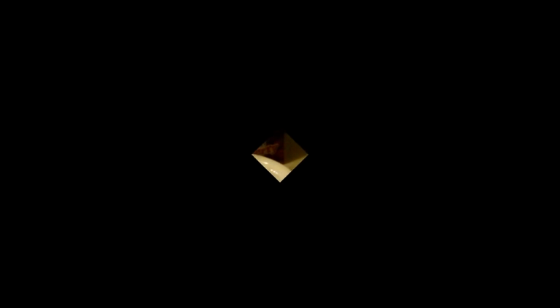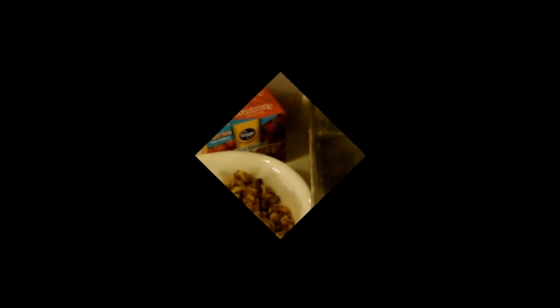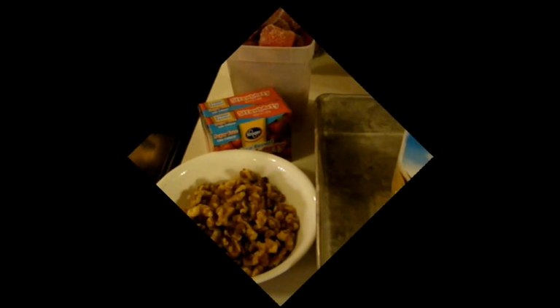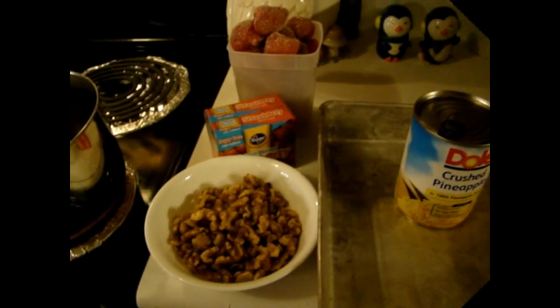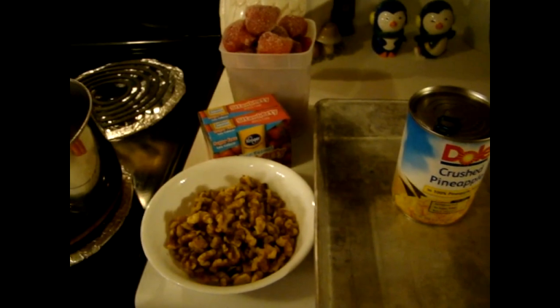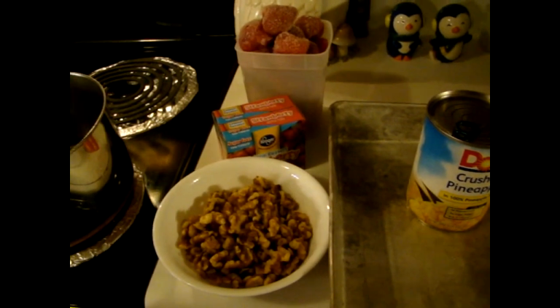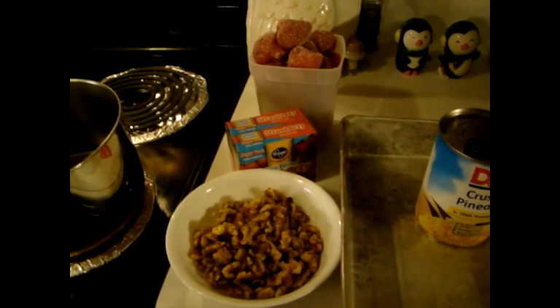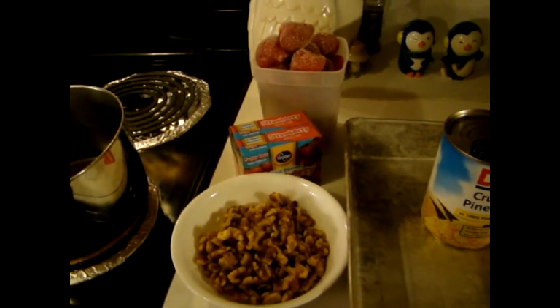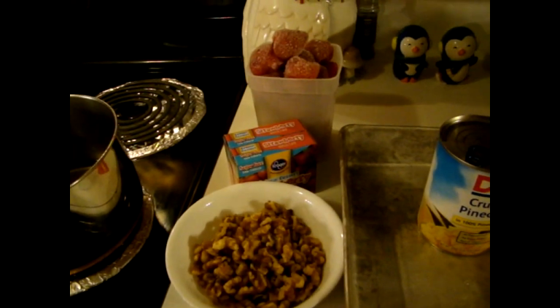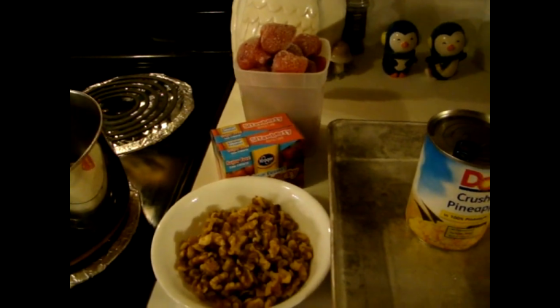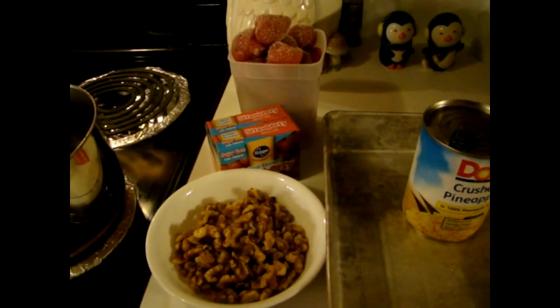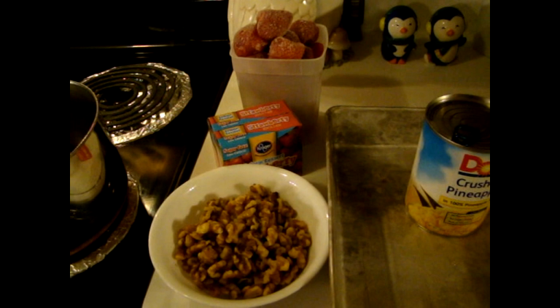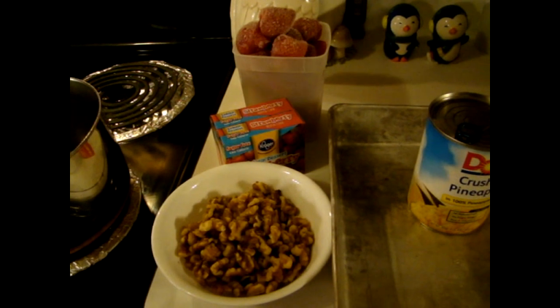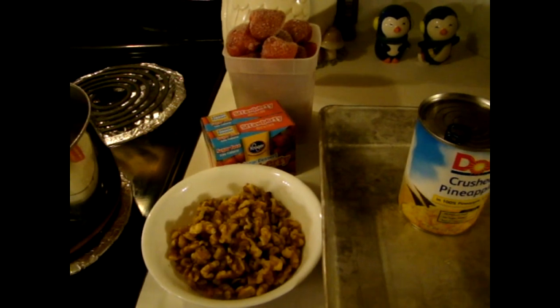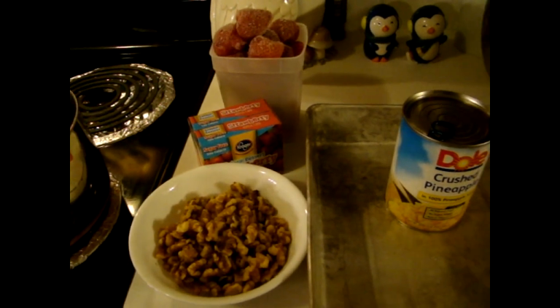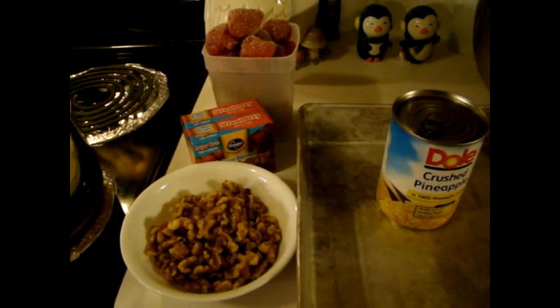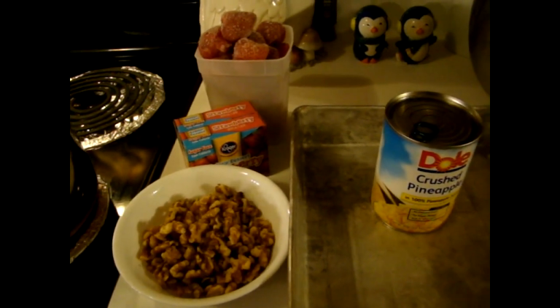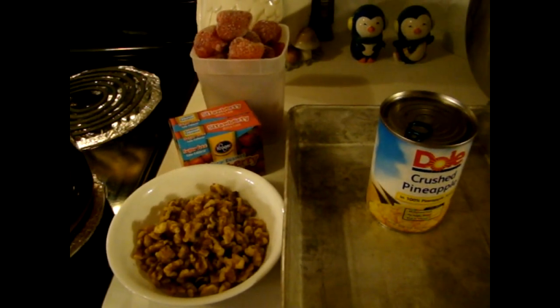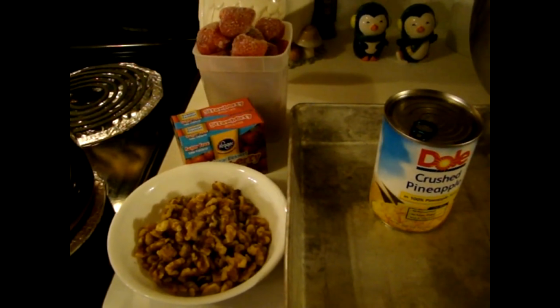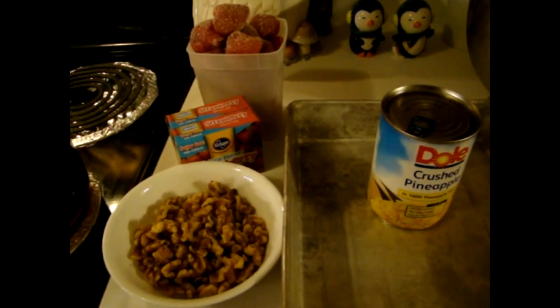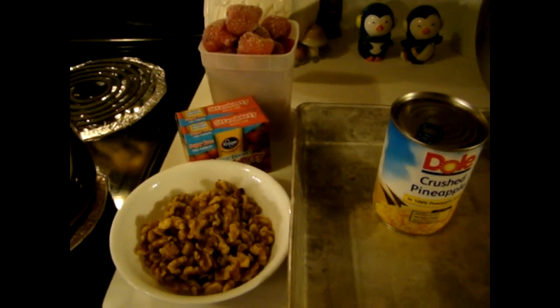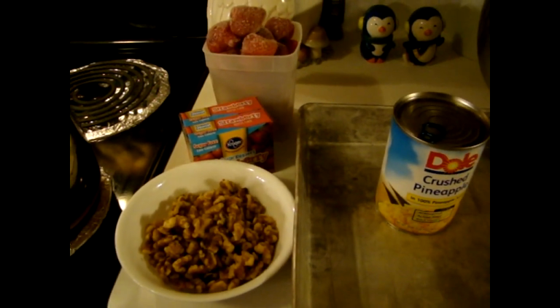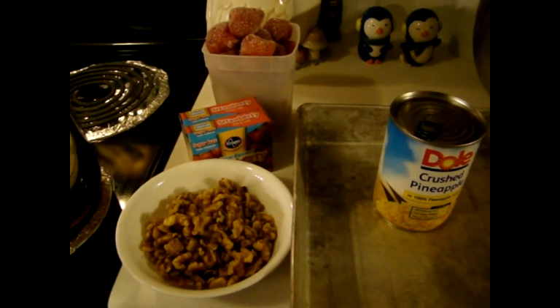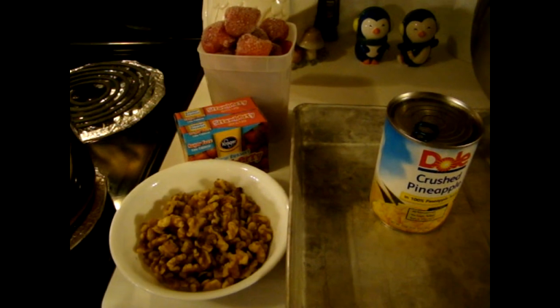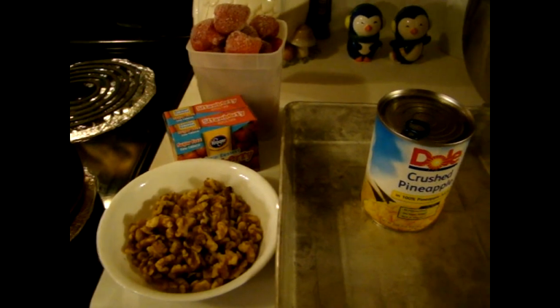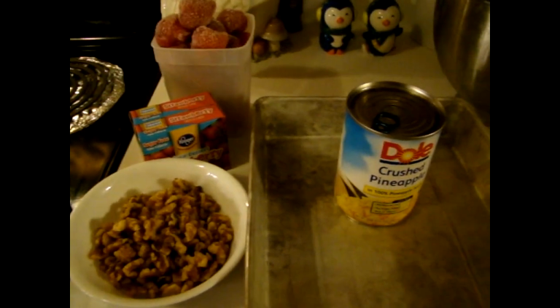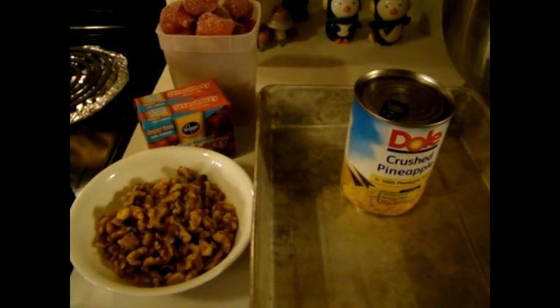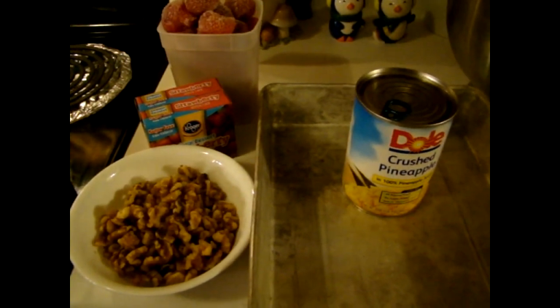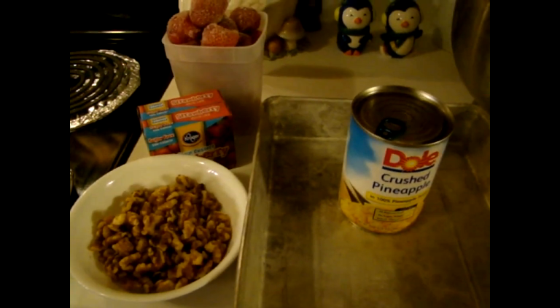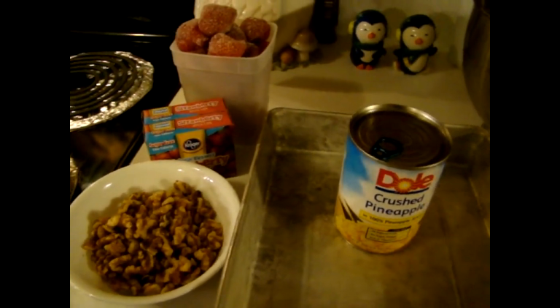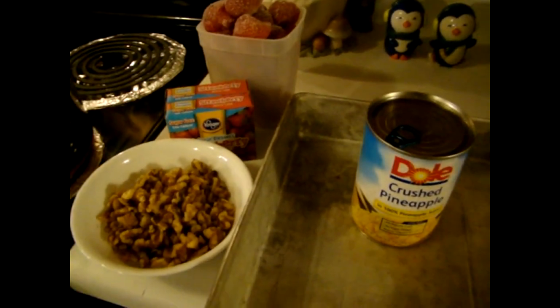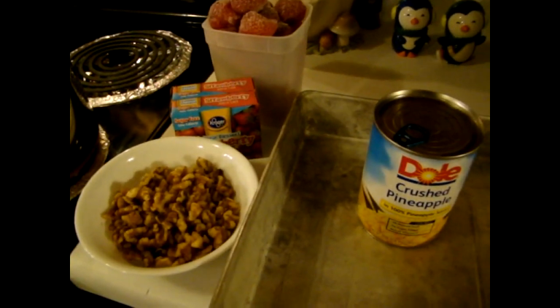Hi, this is Heidi with Kiddo's Corral, and I wanted to share a wonderful salad that I make for company or for the holidays. I usually always make it around Christmas time.